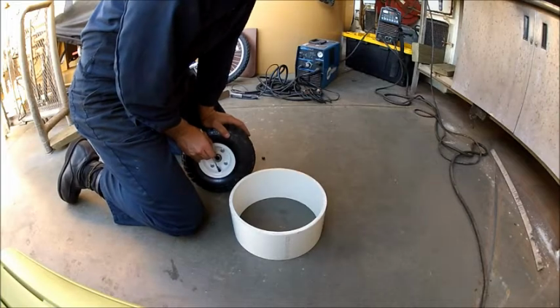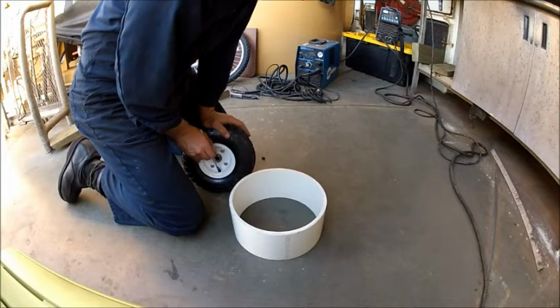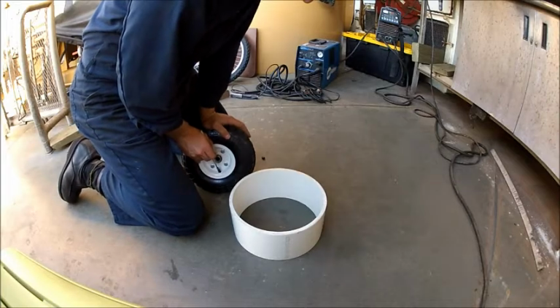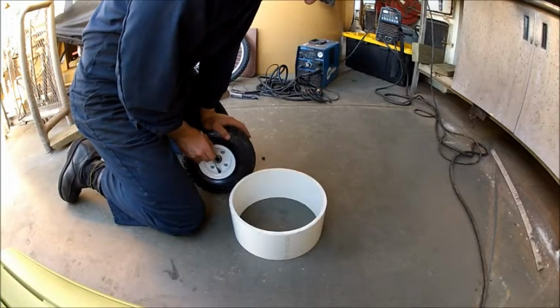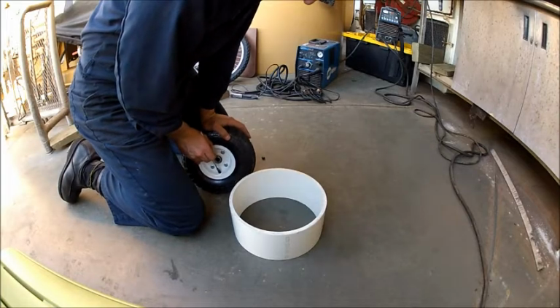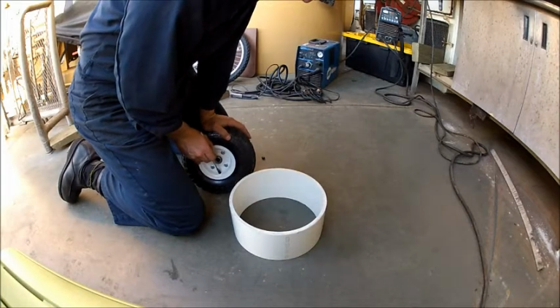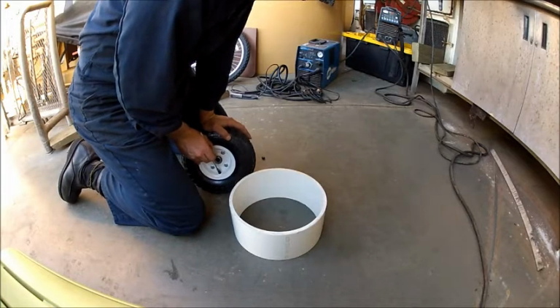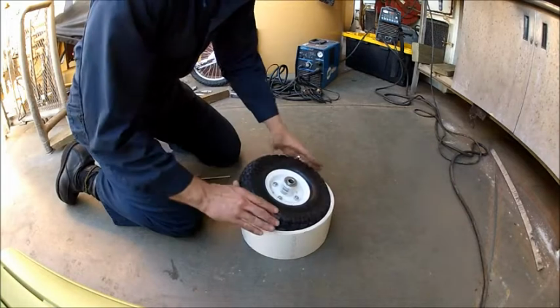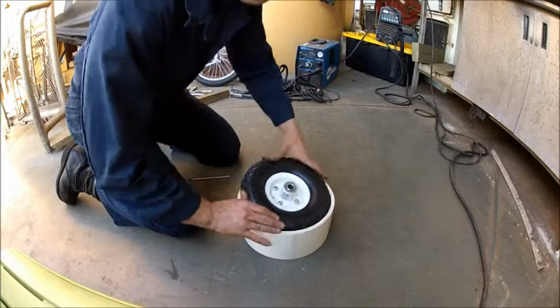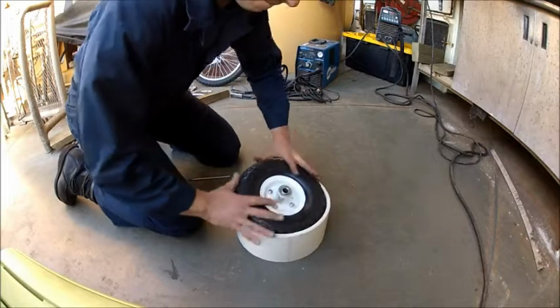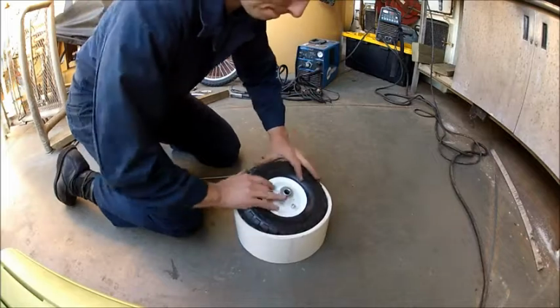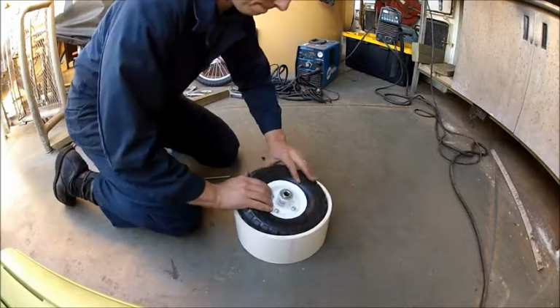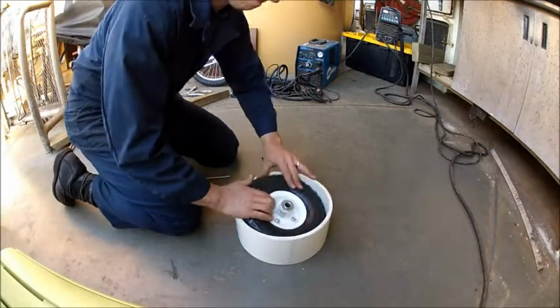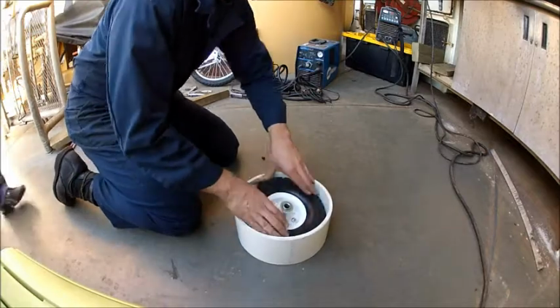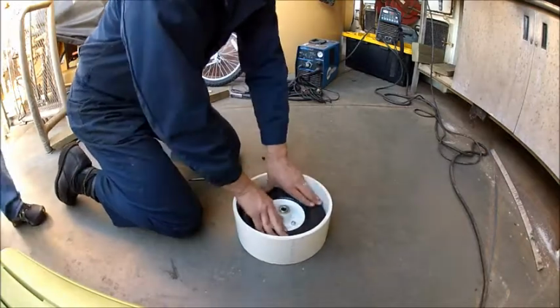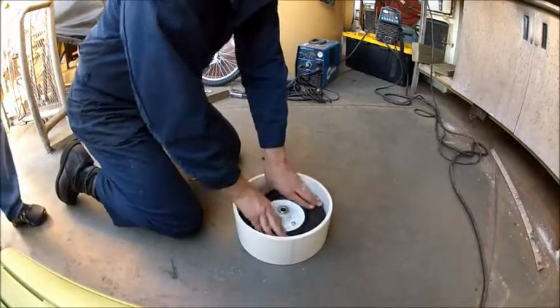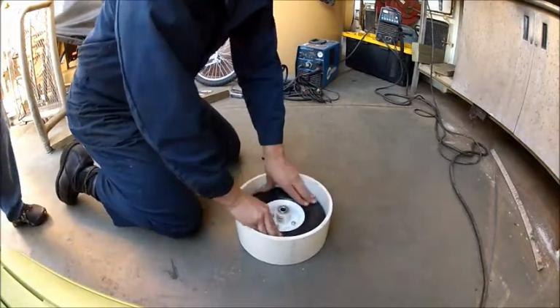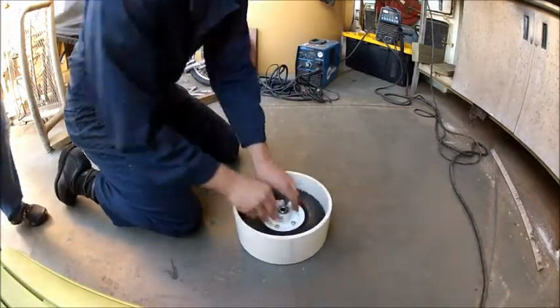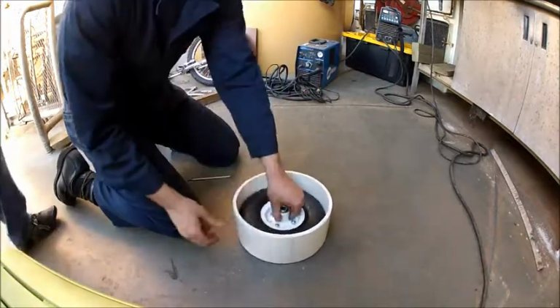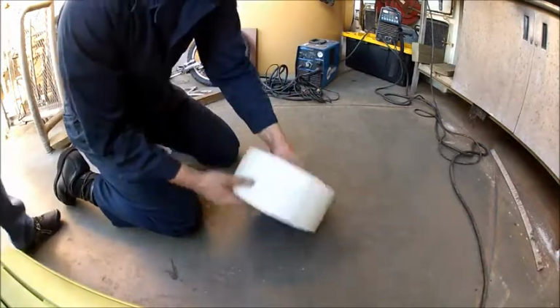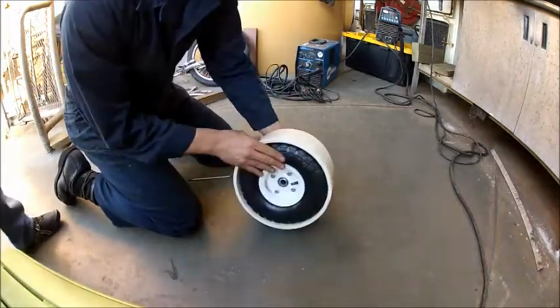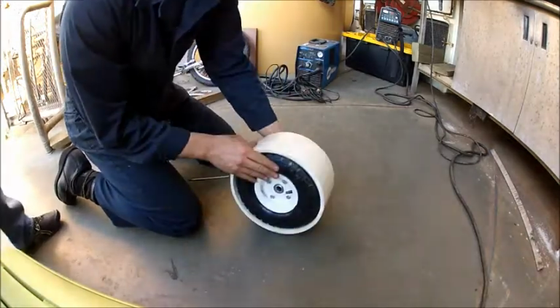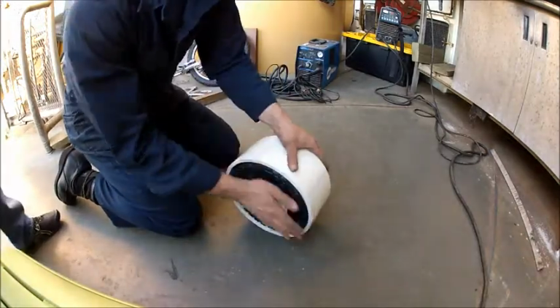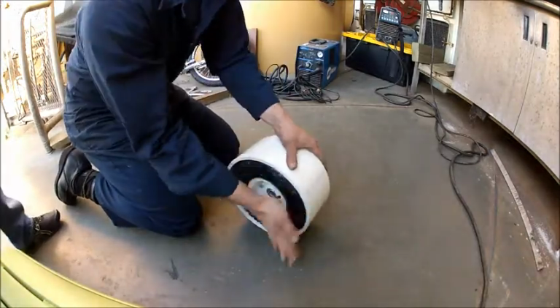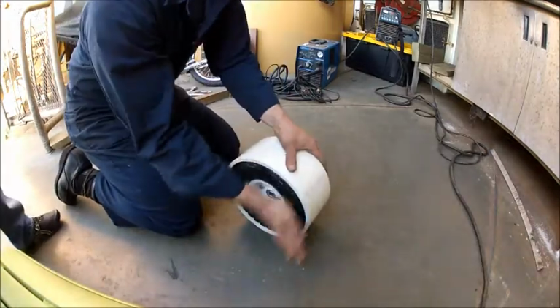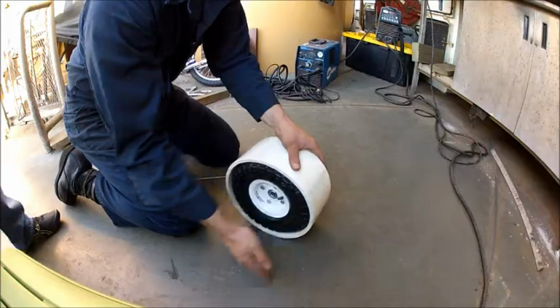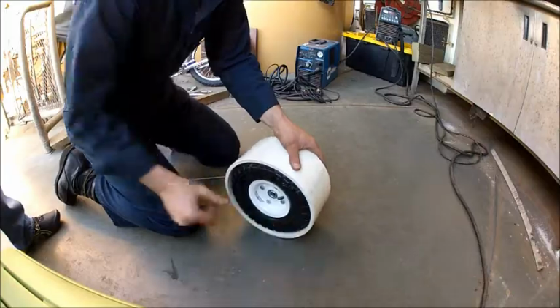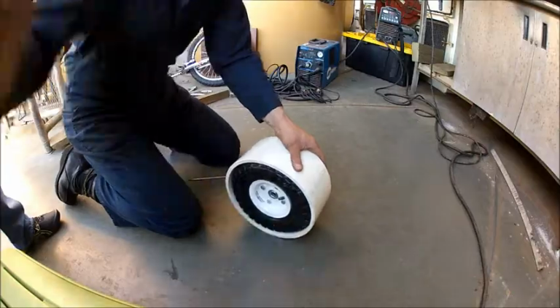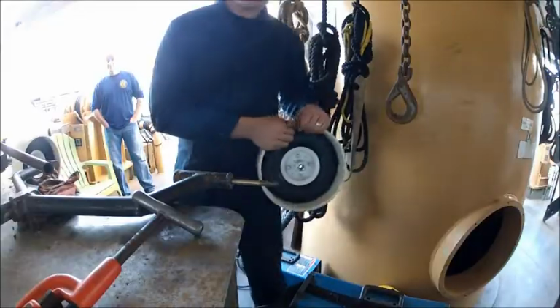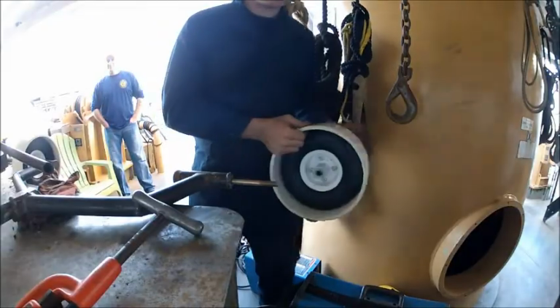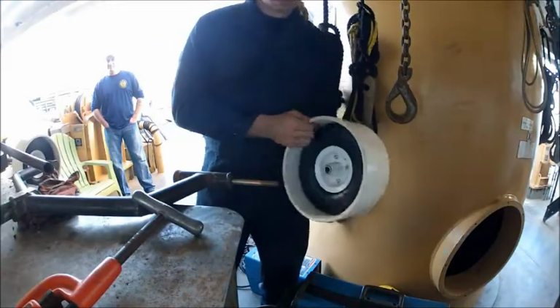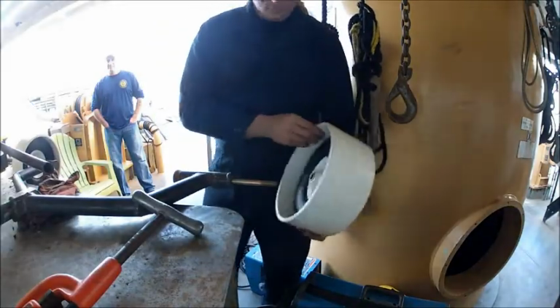Here I'm taking the air out of the Harbor Freight wheel and slipping in the 10-inch PVC. I push it all the way down to the bottom to try to make it as flat as possible so I don't get any wobble.